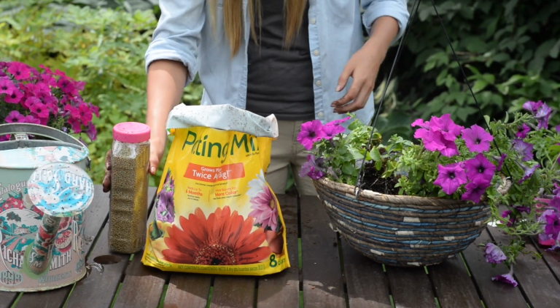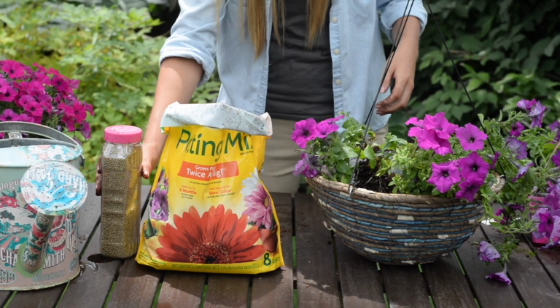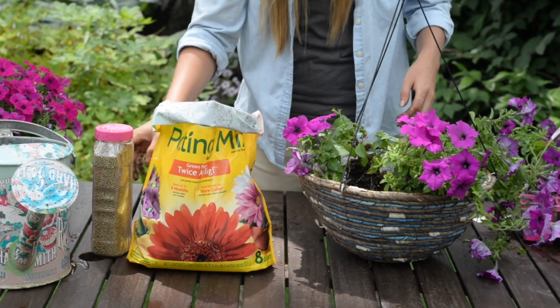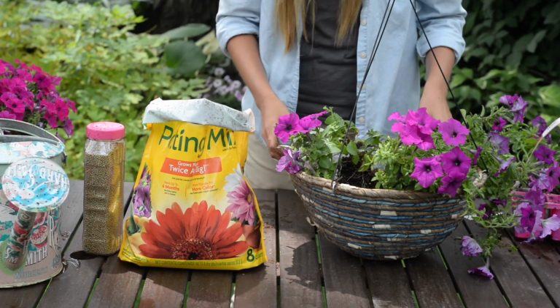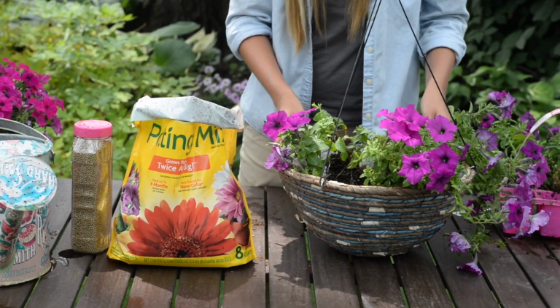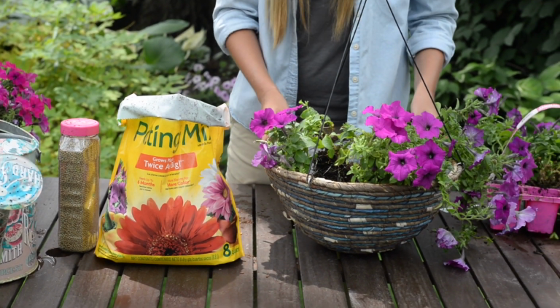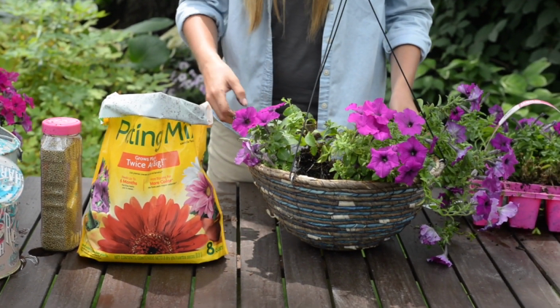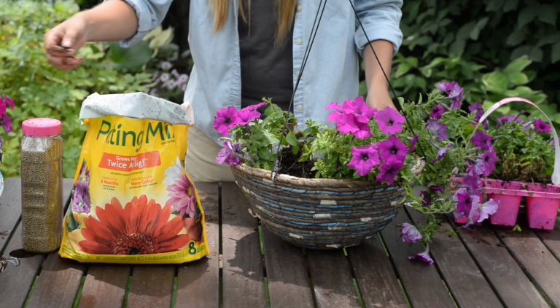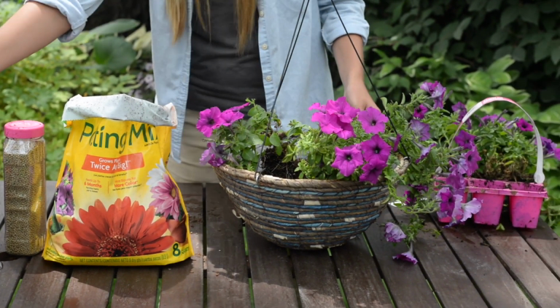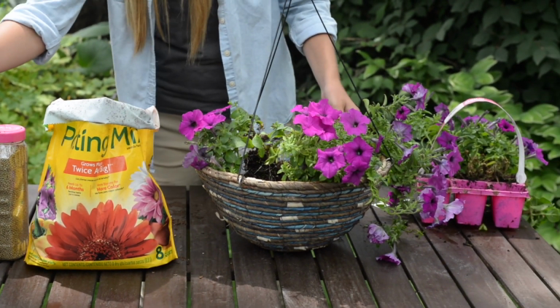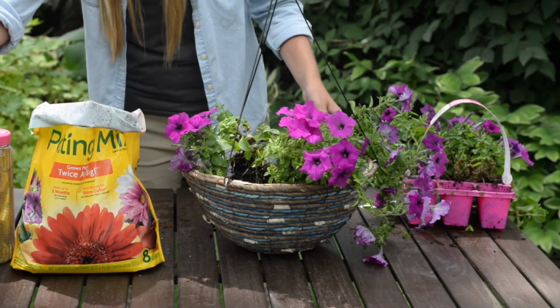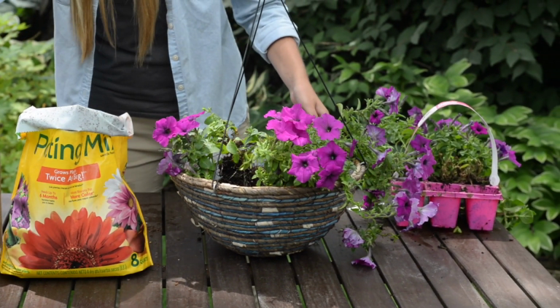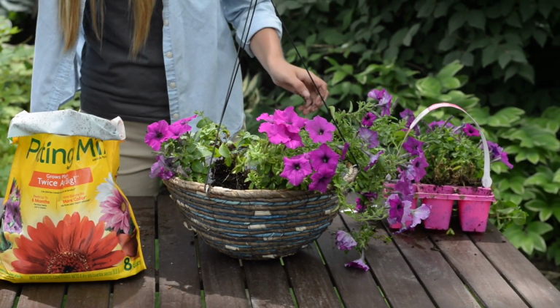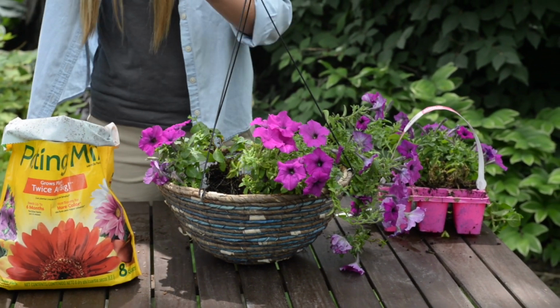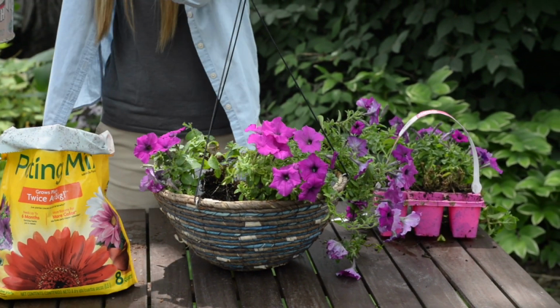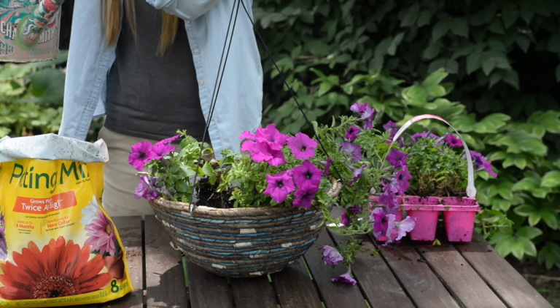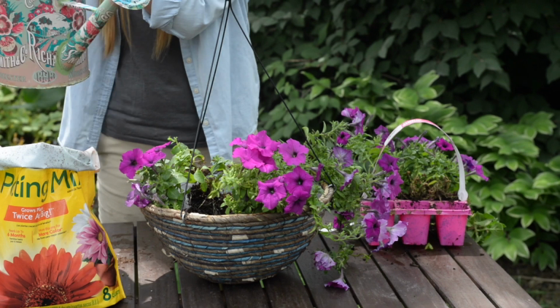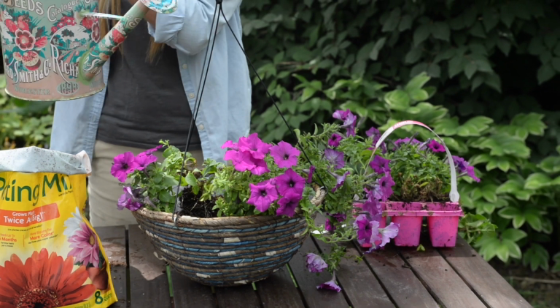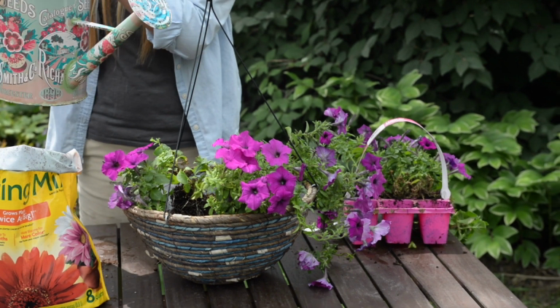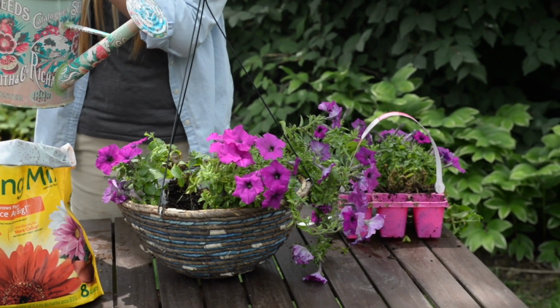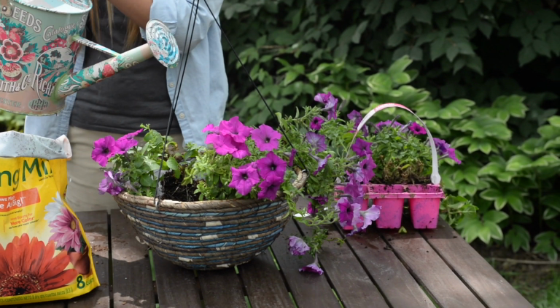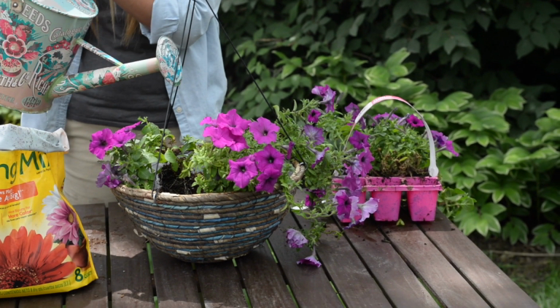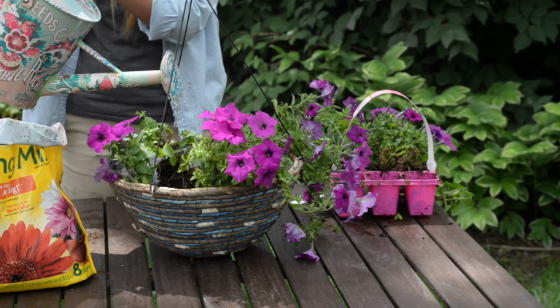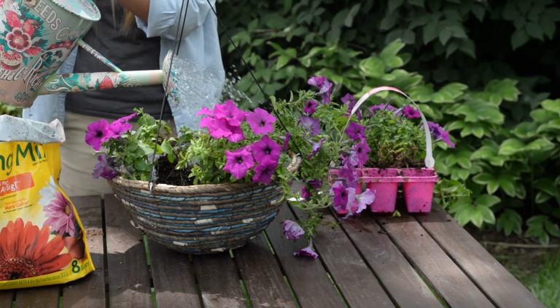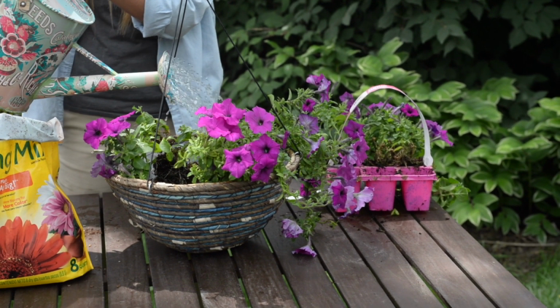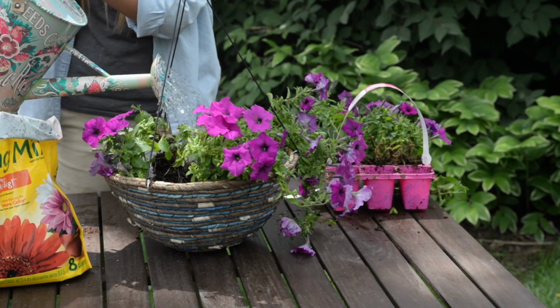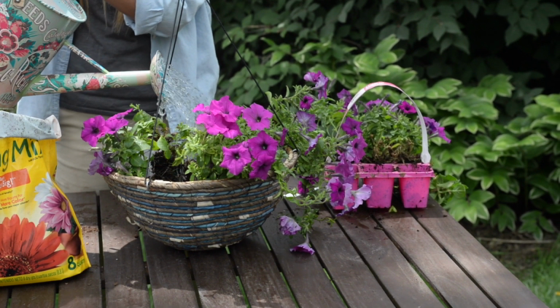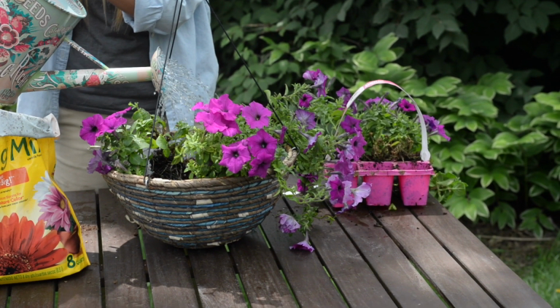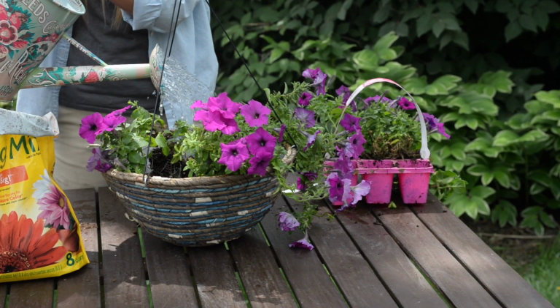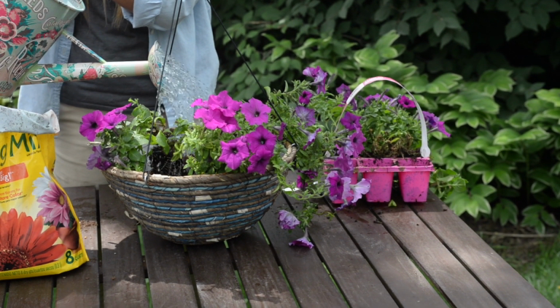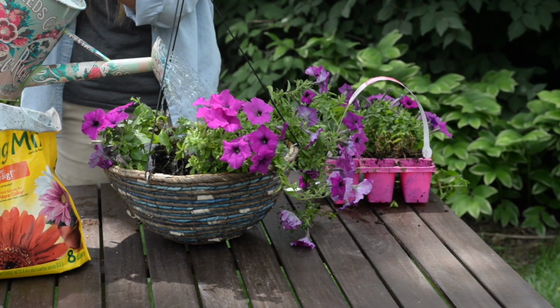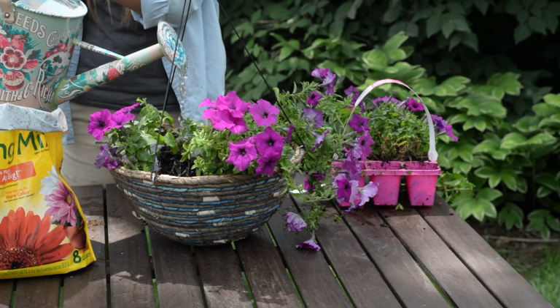When planting in a container, the plants rely on you to keep them hydrated, so monitor them daily. During the summer heat, they may need to be watered at least once a day.